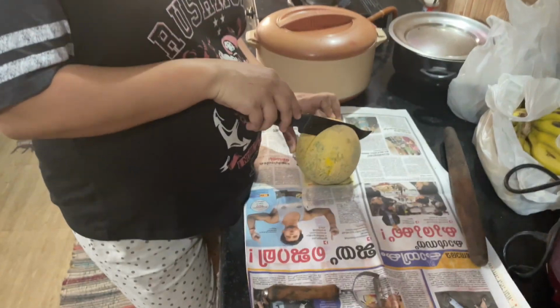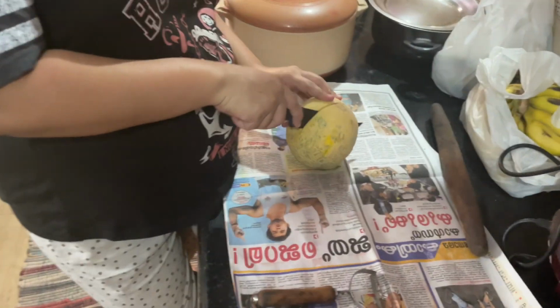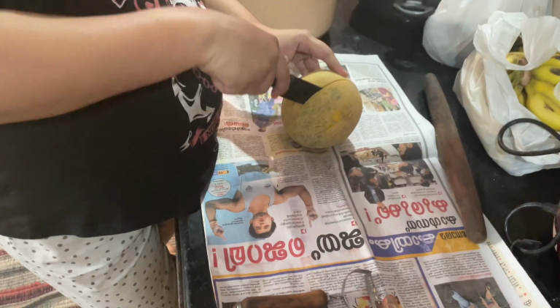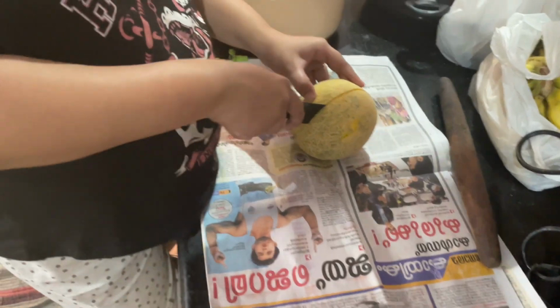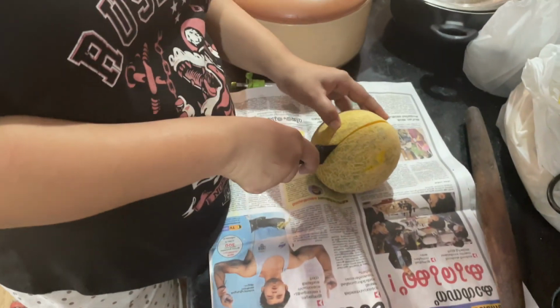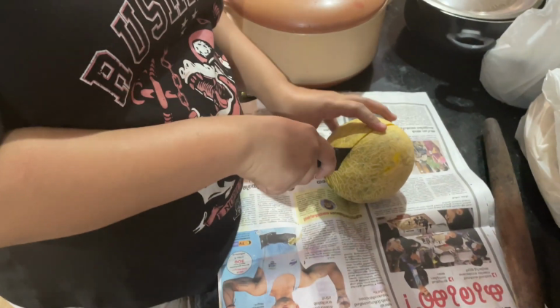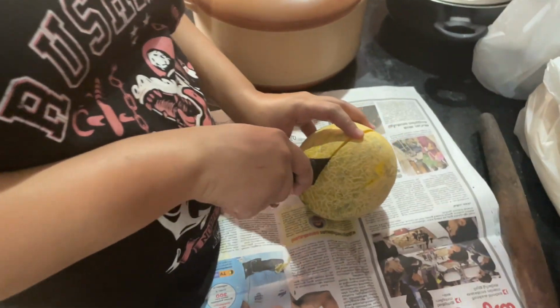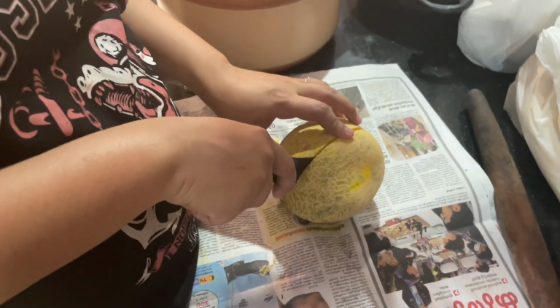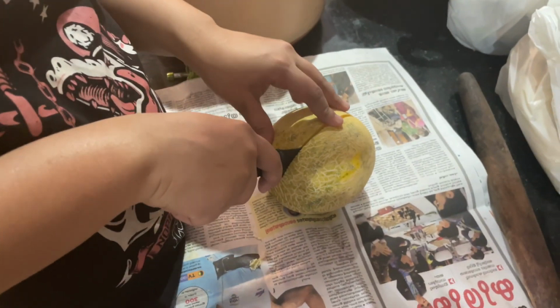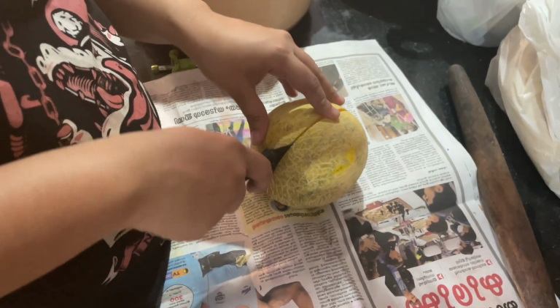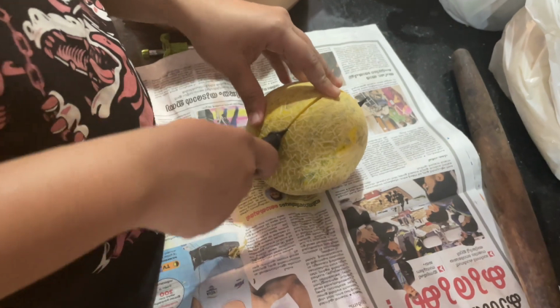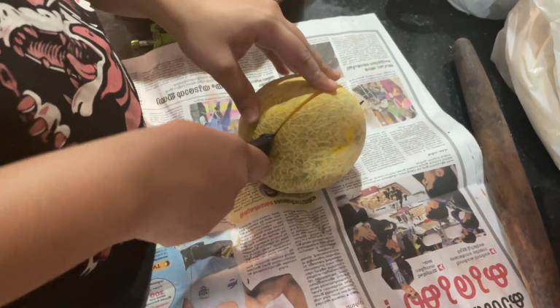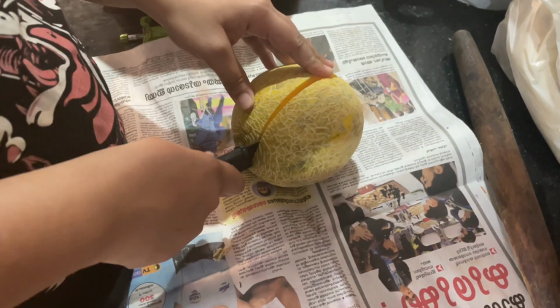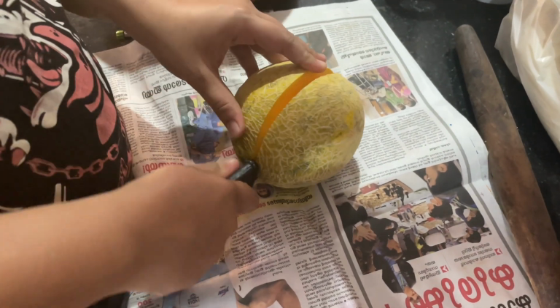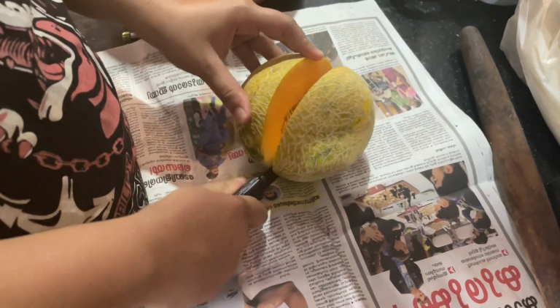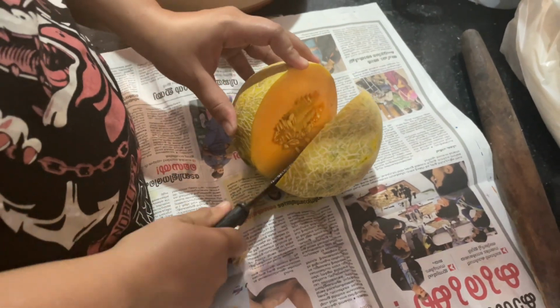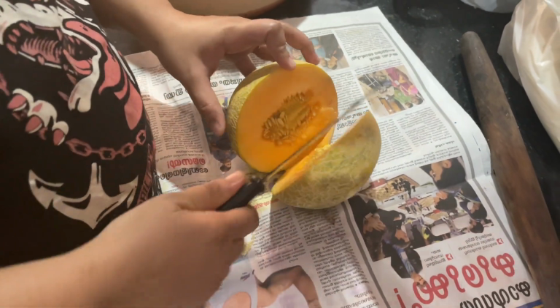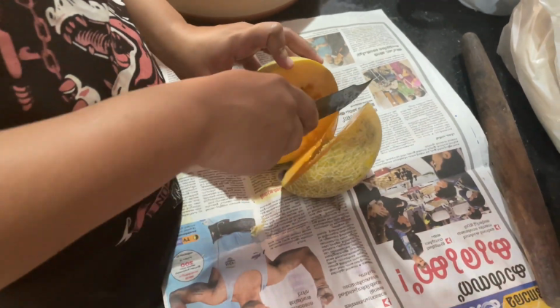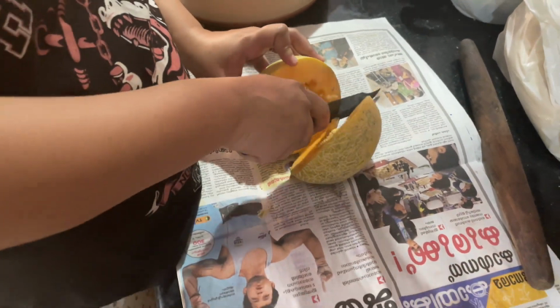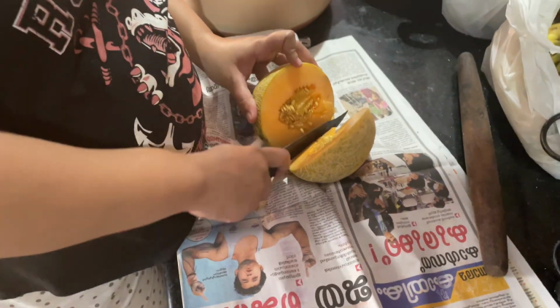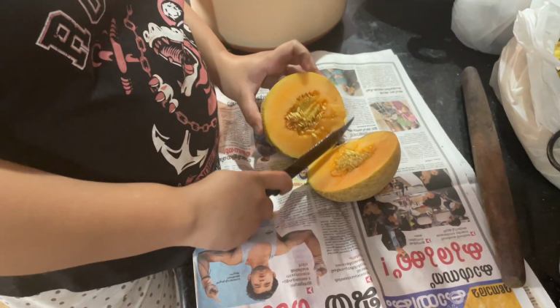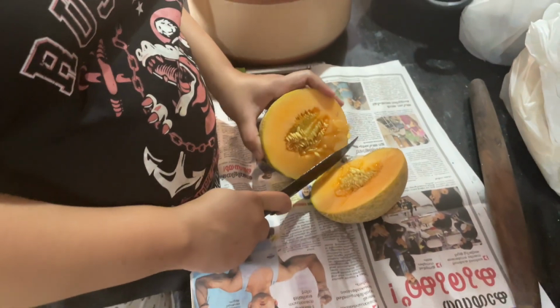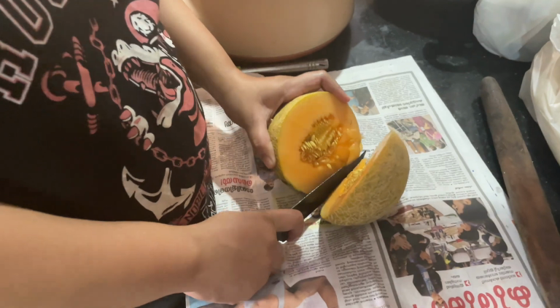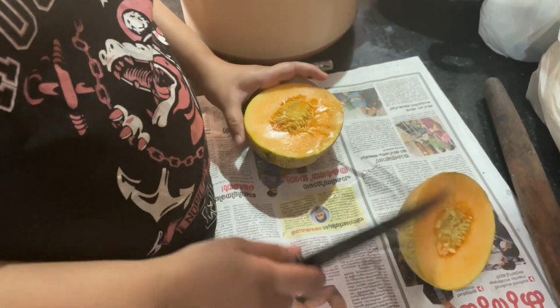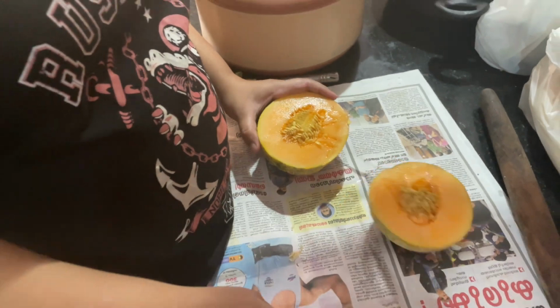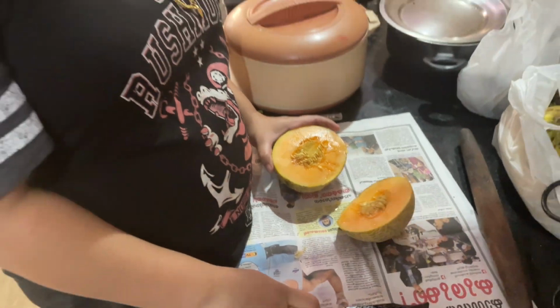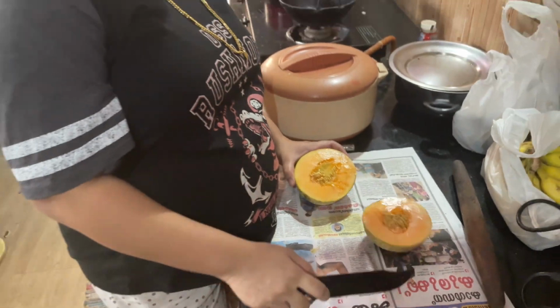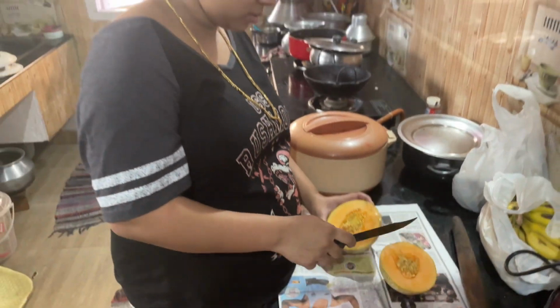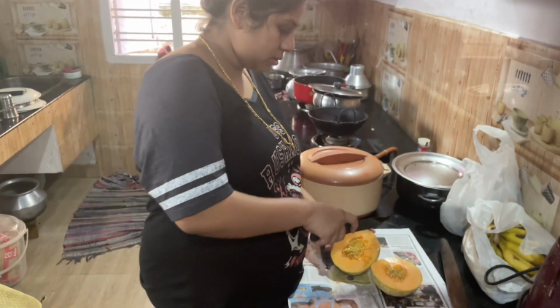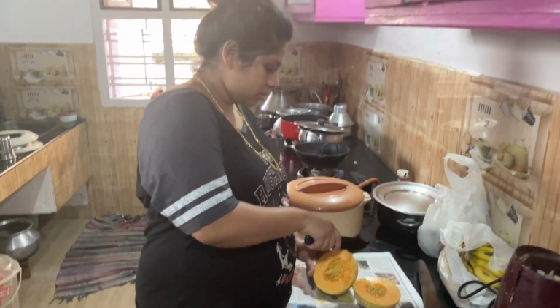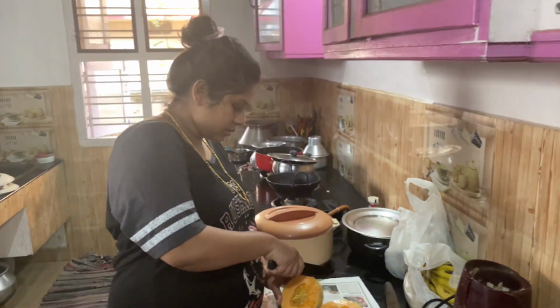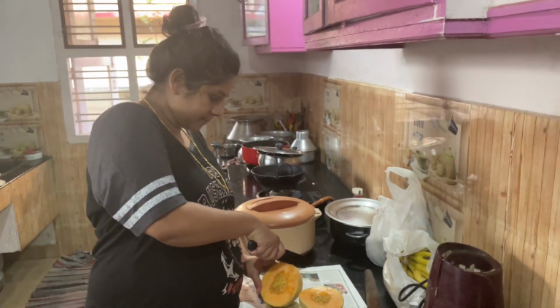Hi guys! Today is a shake. I am going to show you the fruit — Must Melon, Shama Pinna, Sweet Melon.